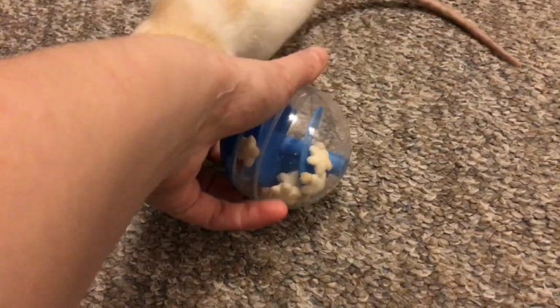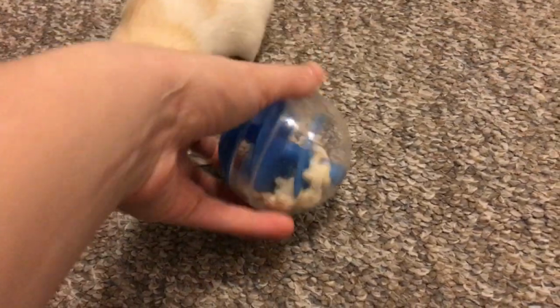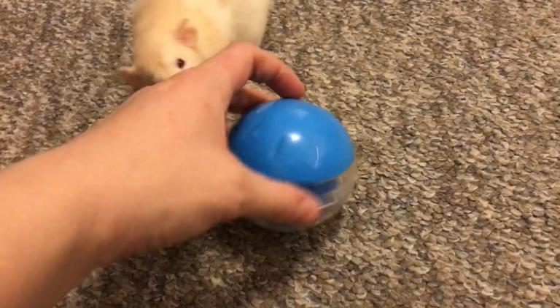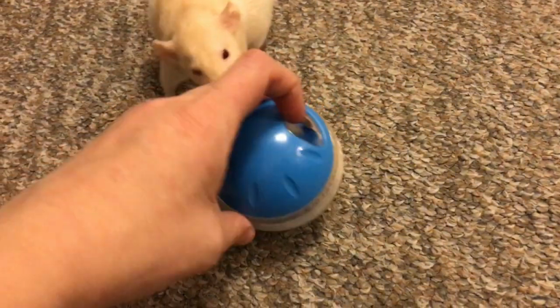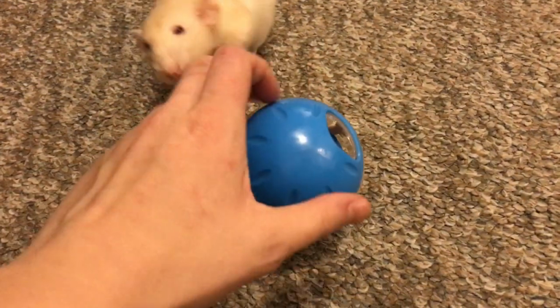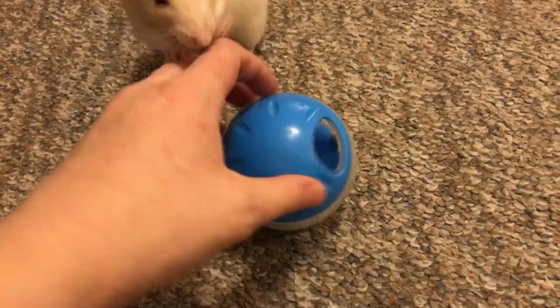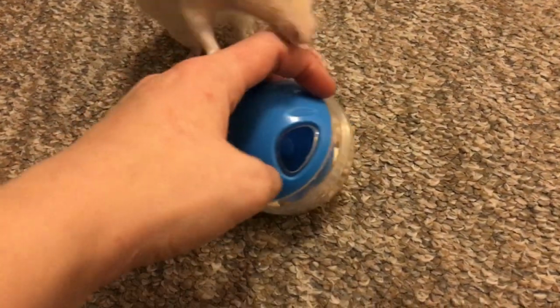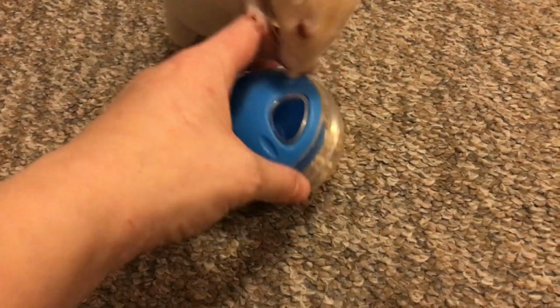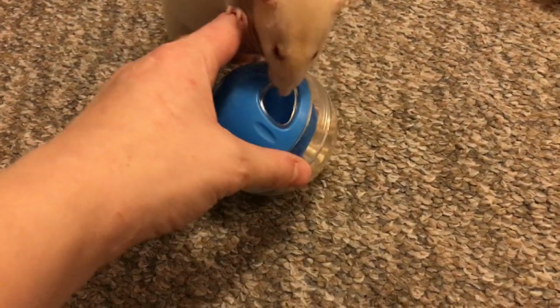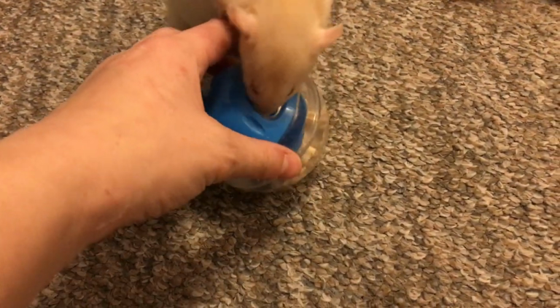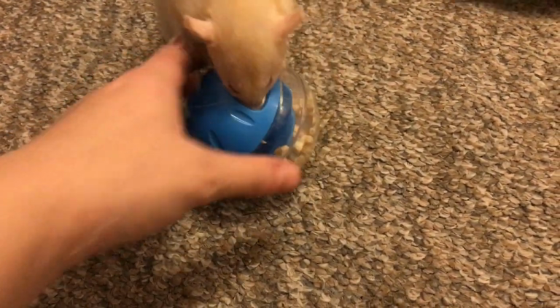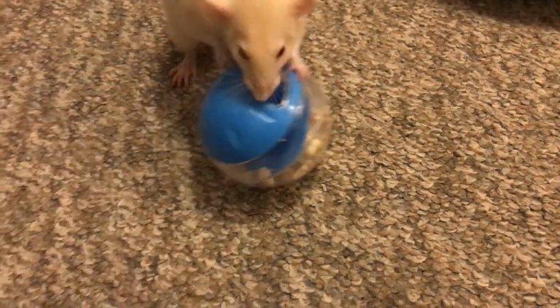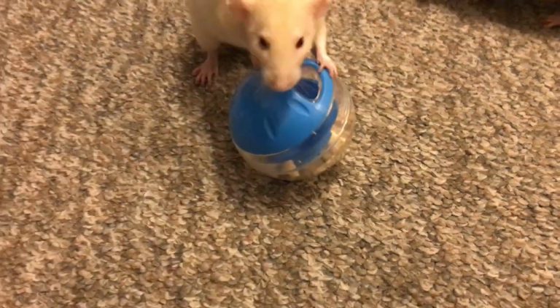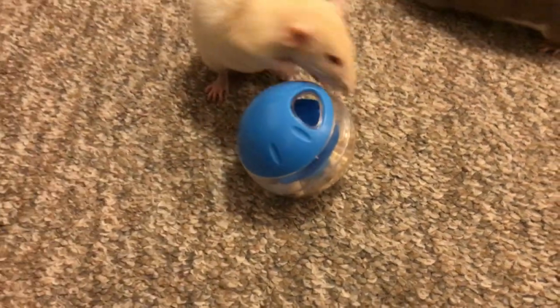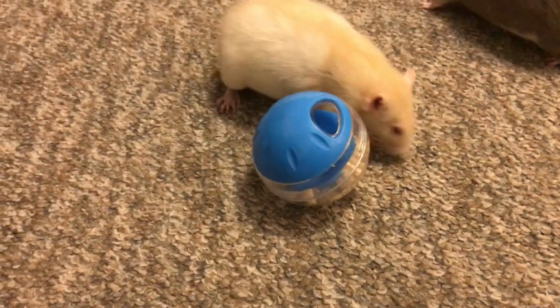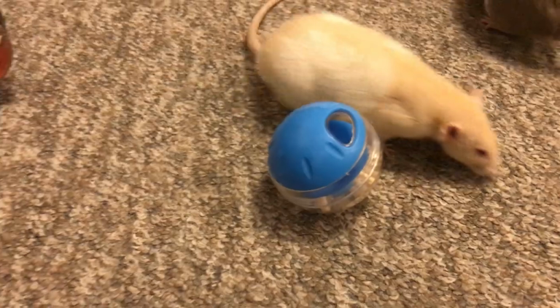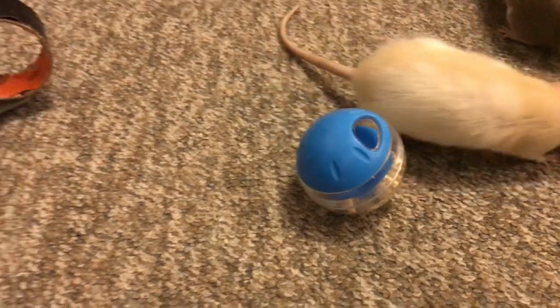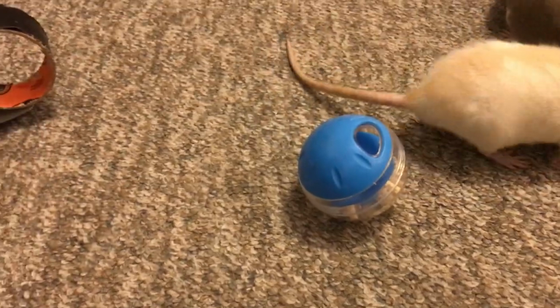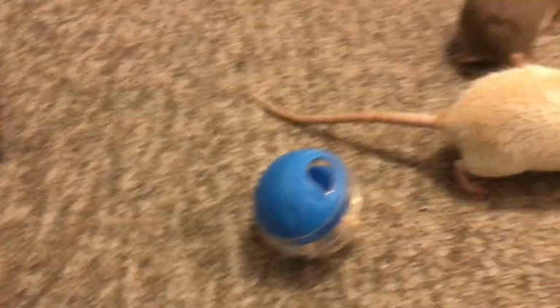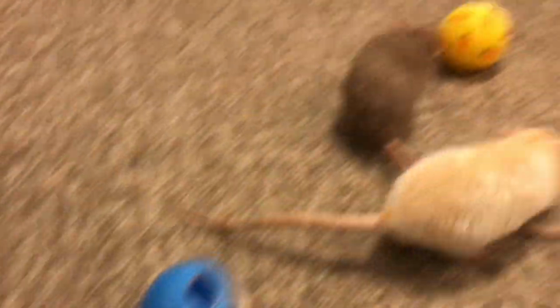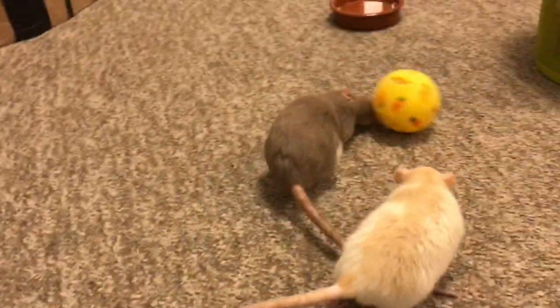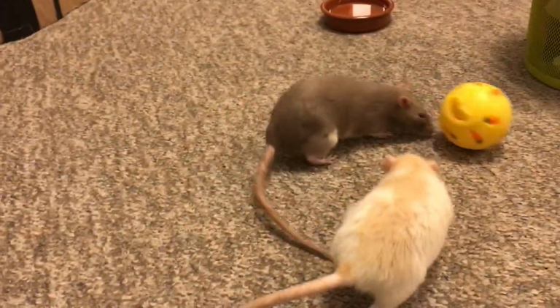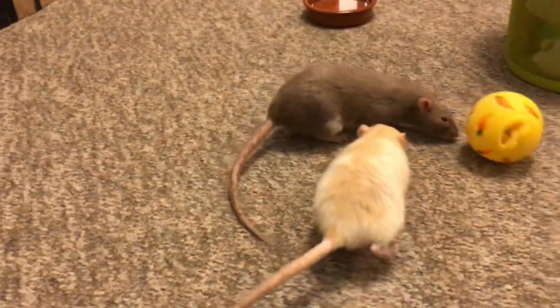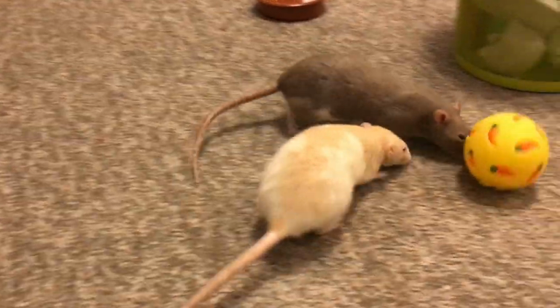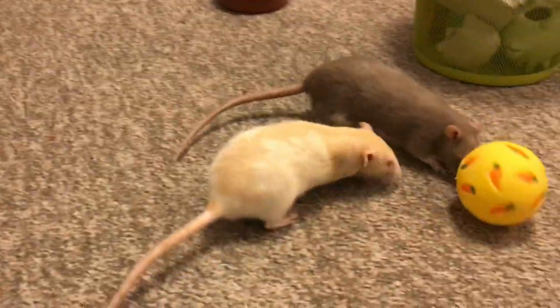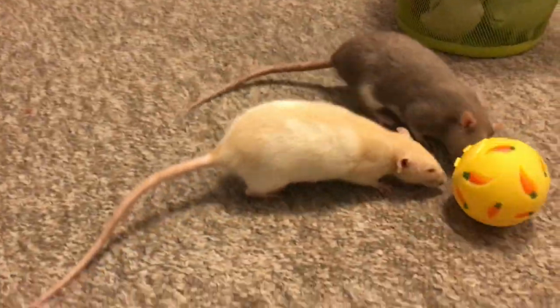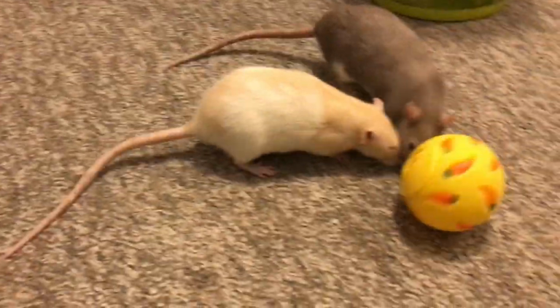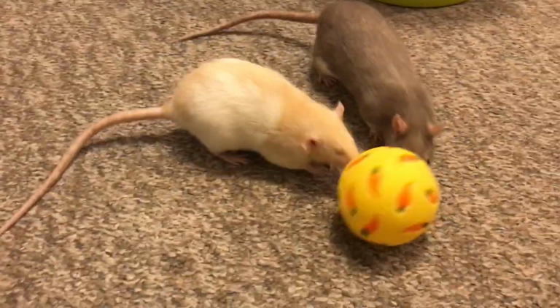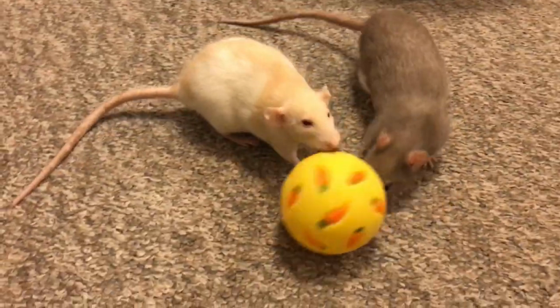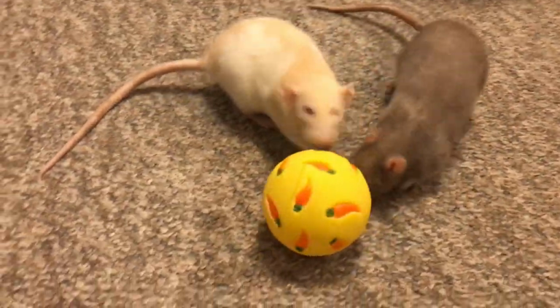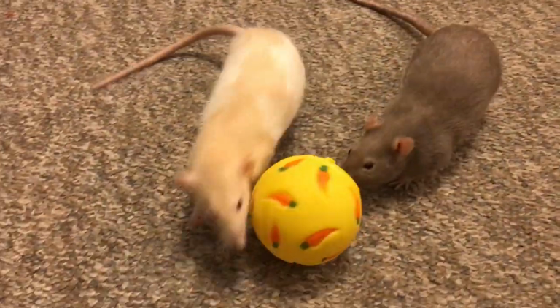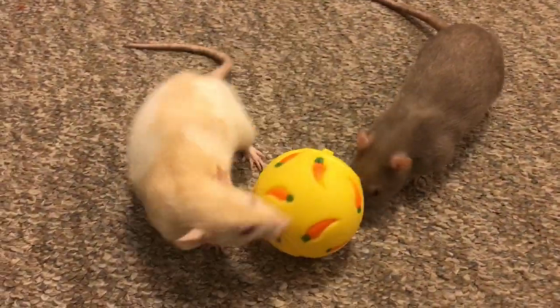You just put in a few treats — you can put them in through the hole. And then afterwards, the rat has to roll it around, like Bean is doing over here, in order to get the treats out.